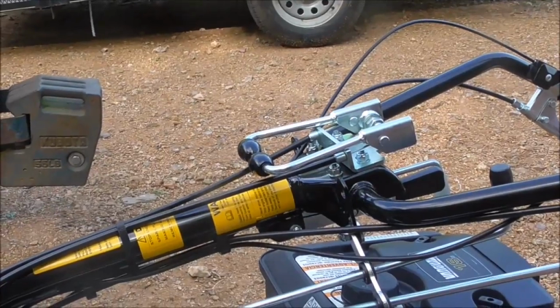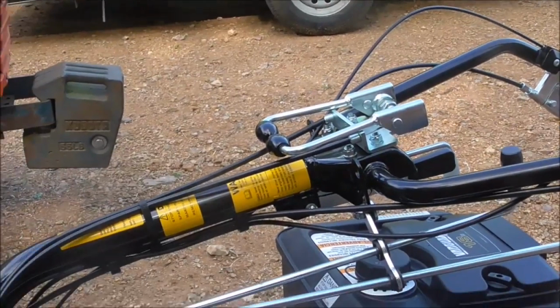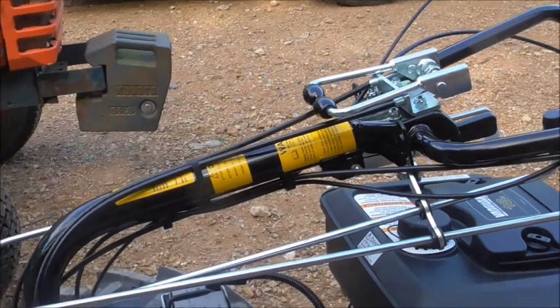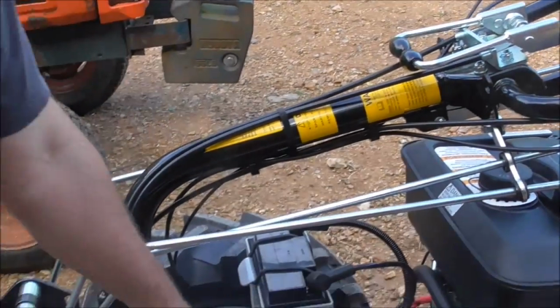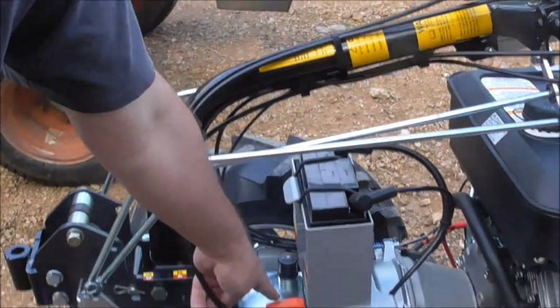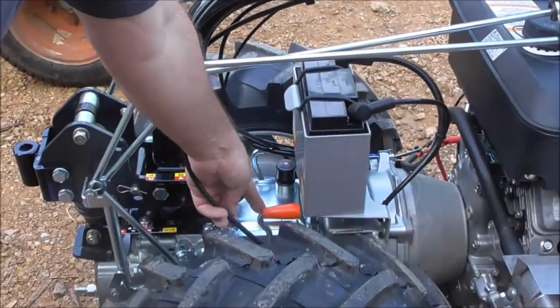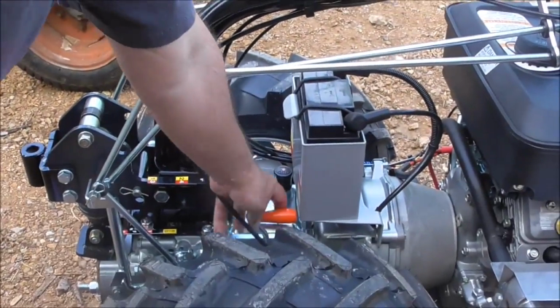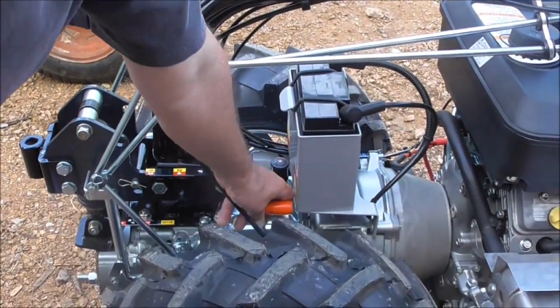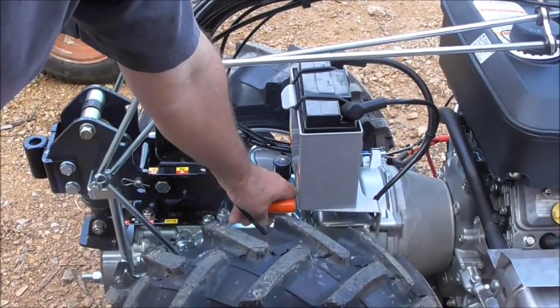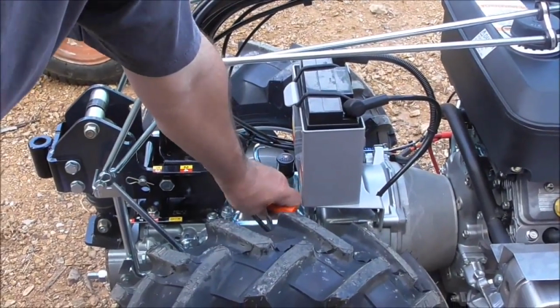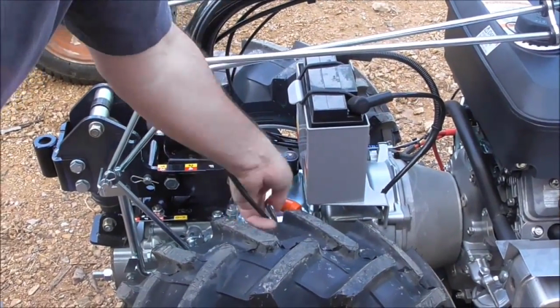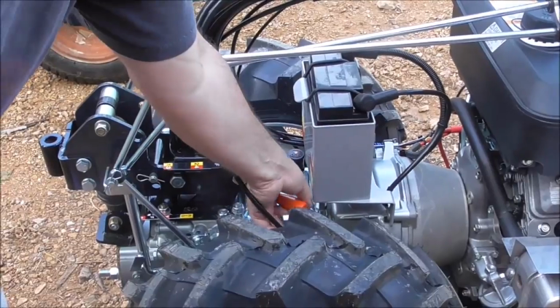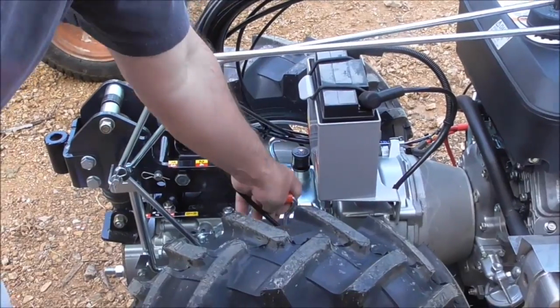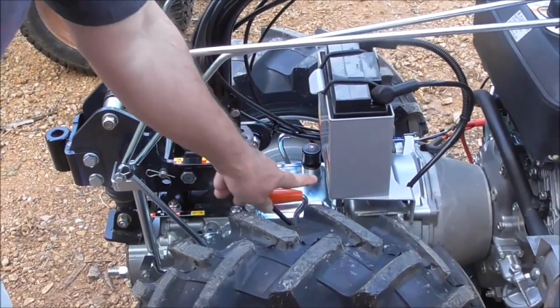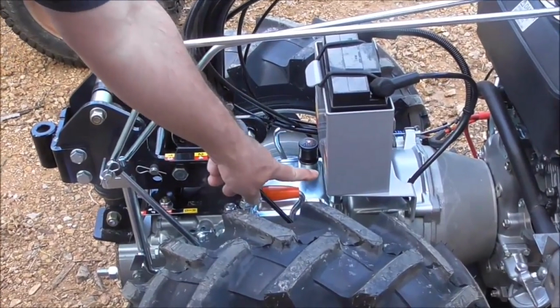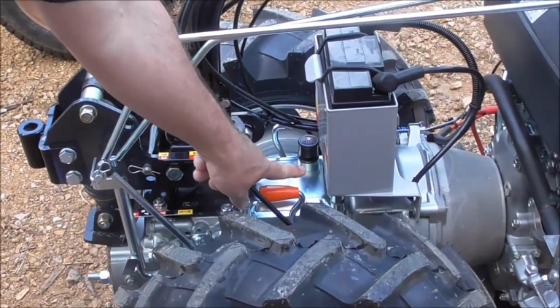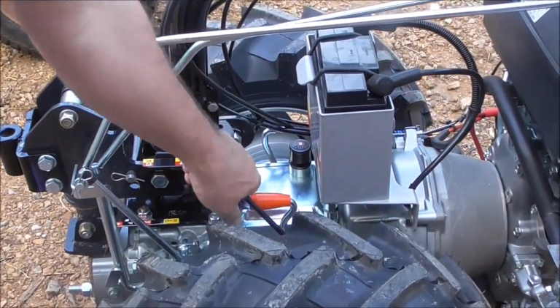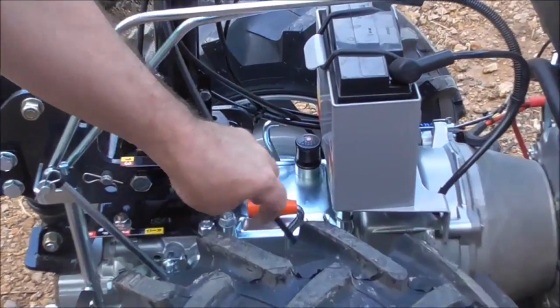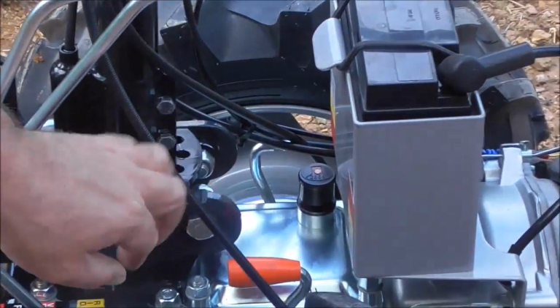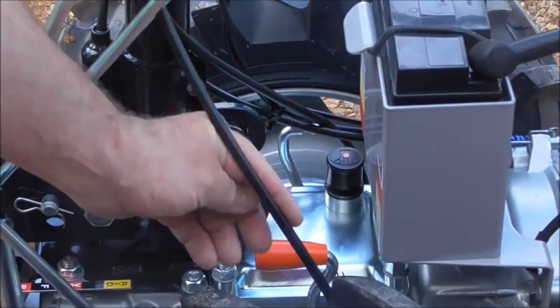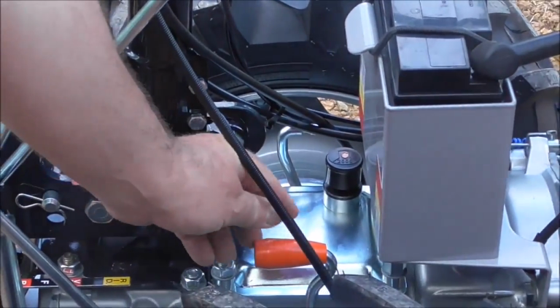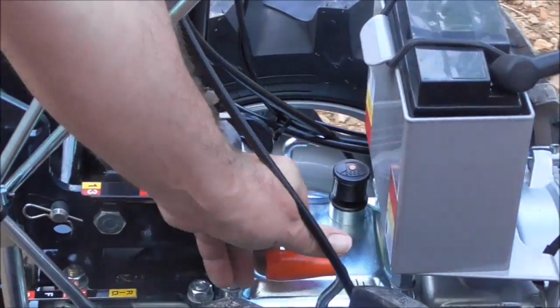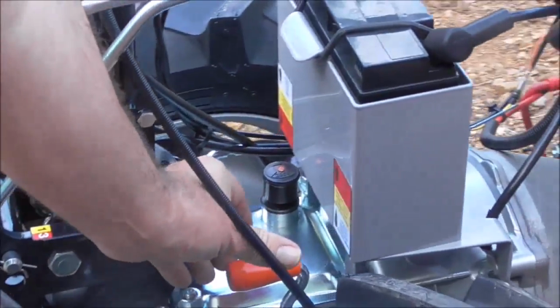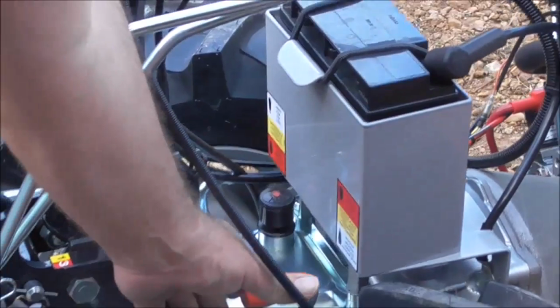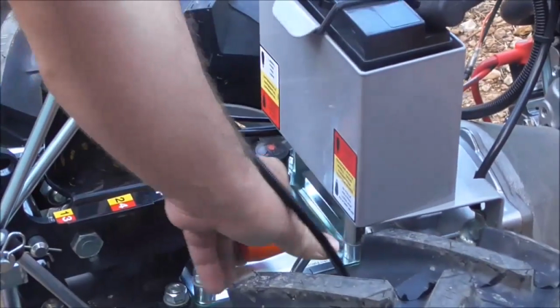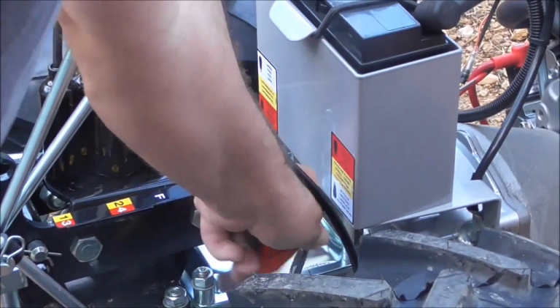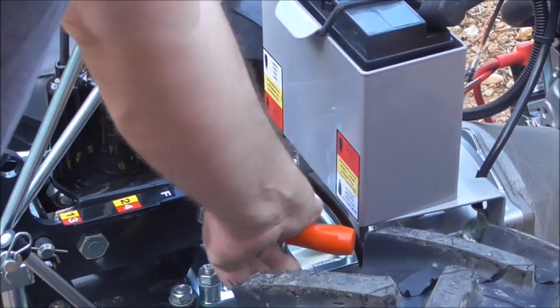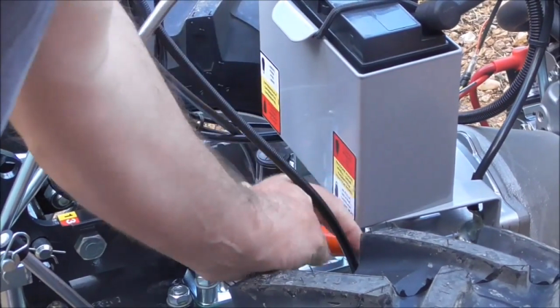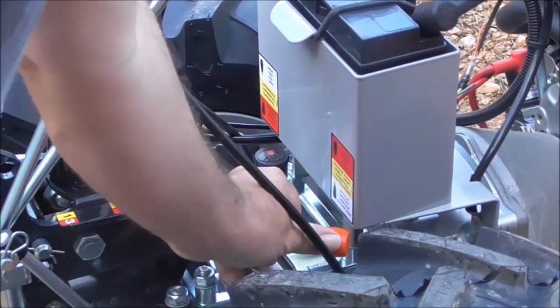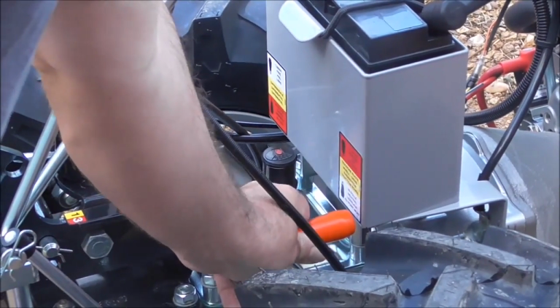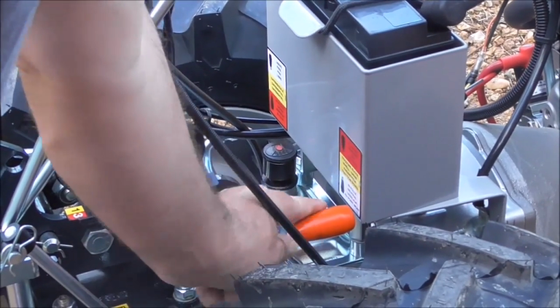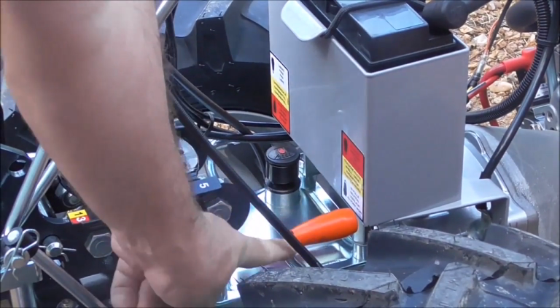This is a freewheel device down here. You spin this into this position — there's a sticker on this battery box showing as such. It puts it into a freewheel mode, which makes the machine really easy to roll. But this is the position it would be in for doing any kind of work.